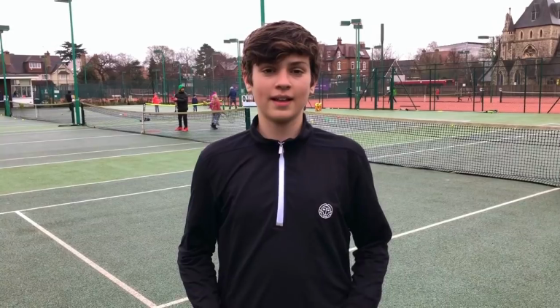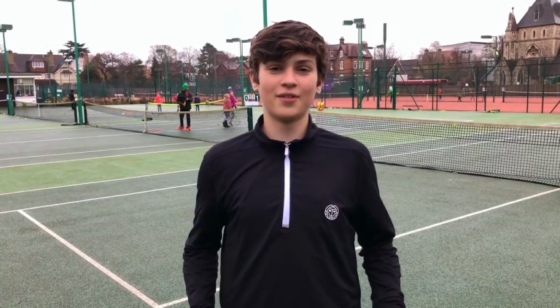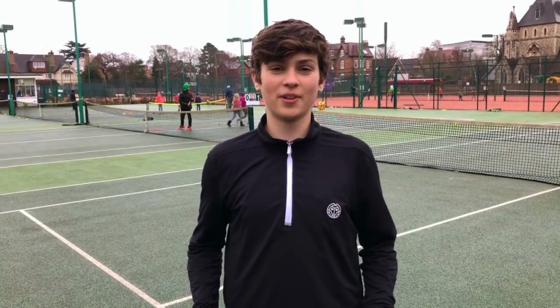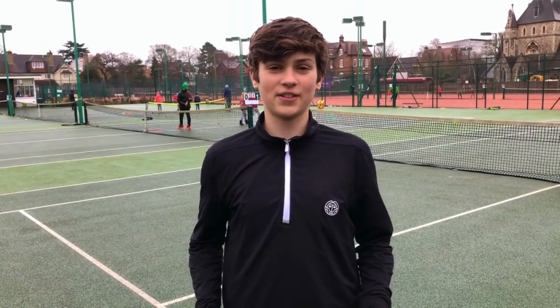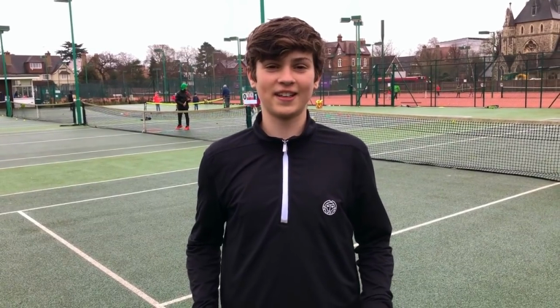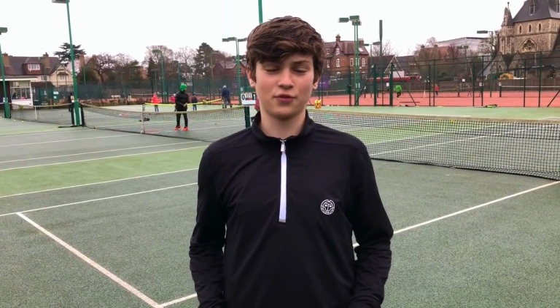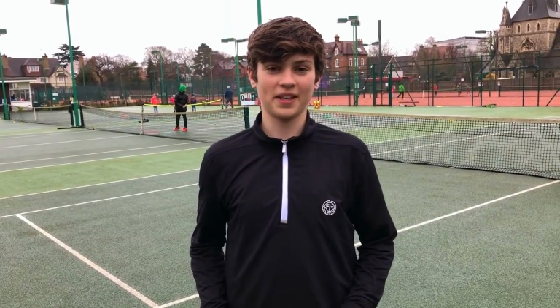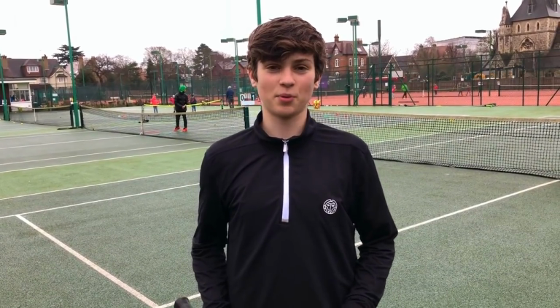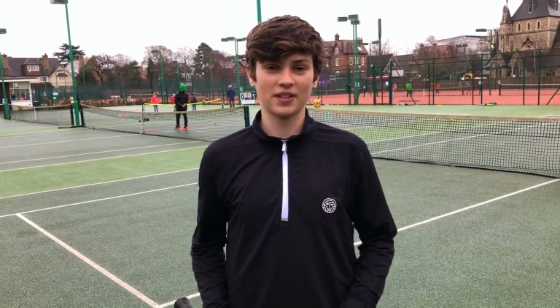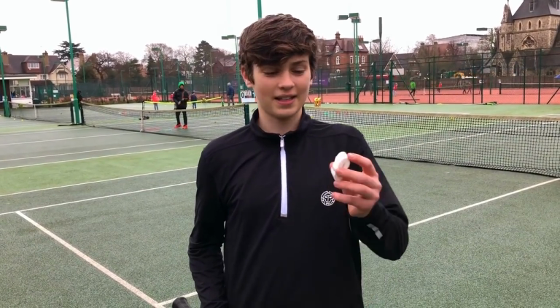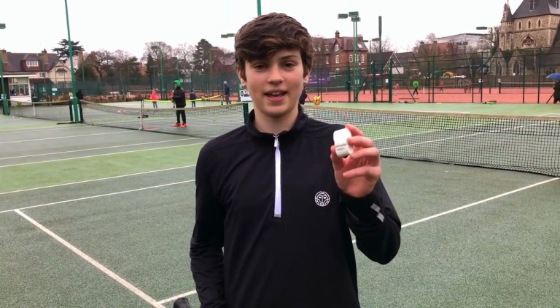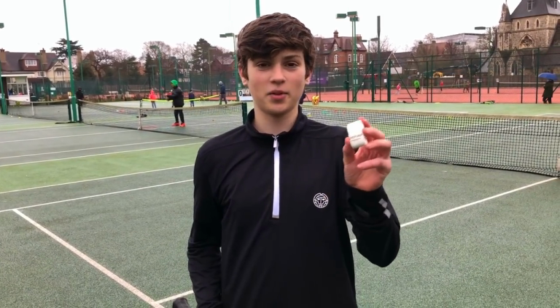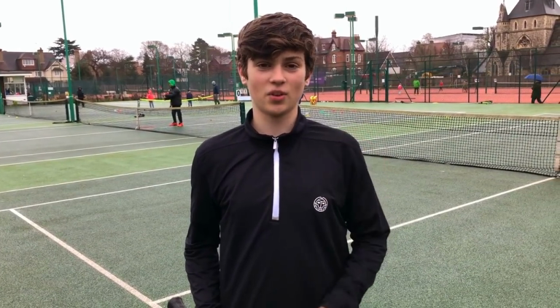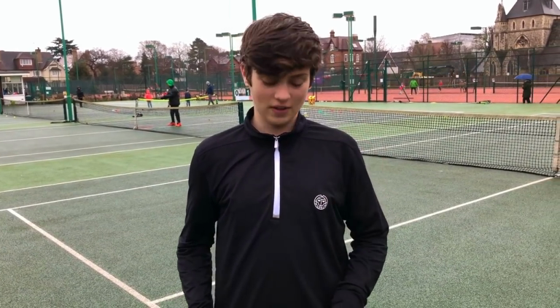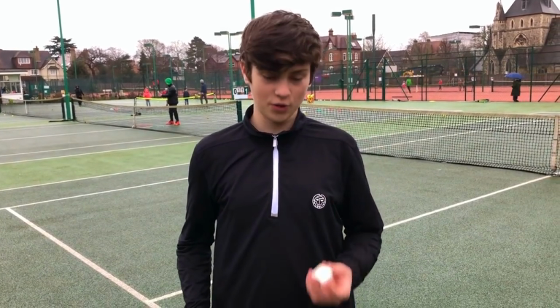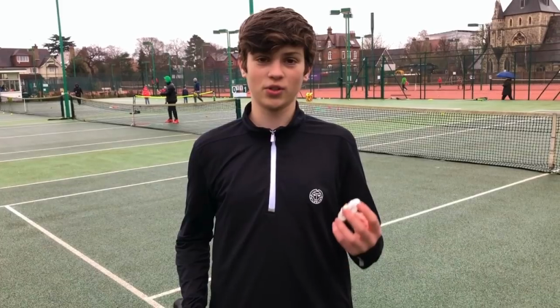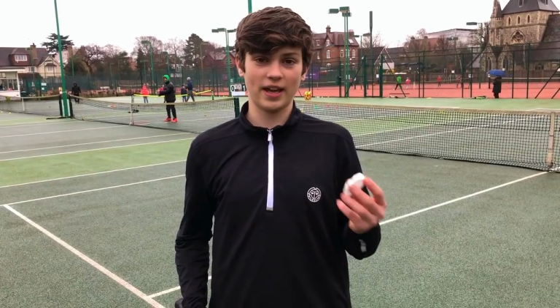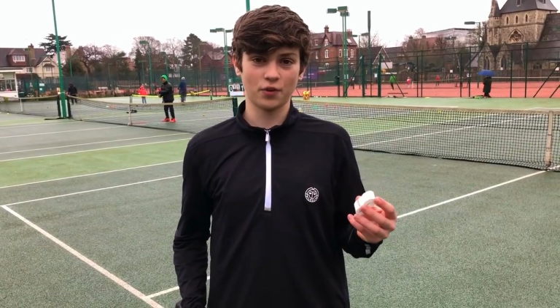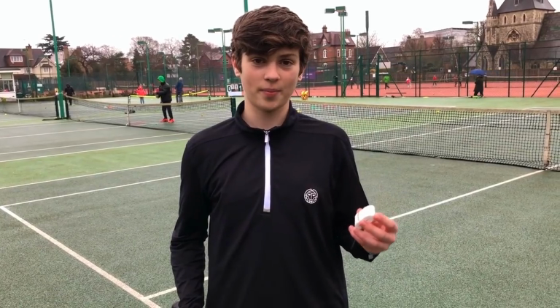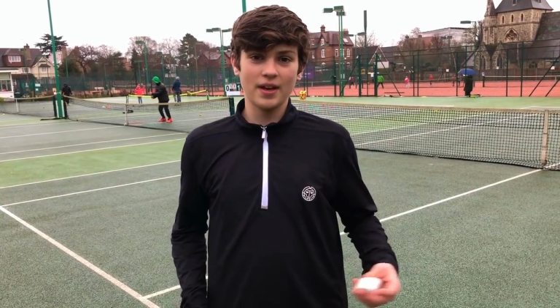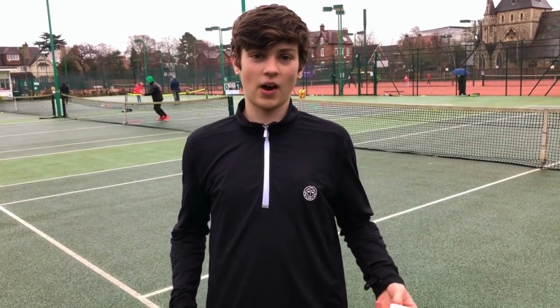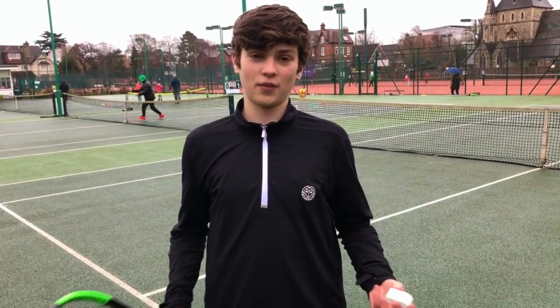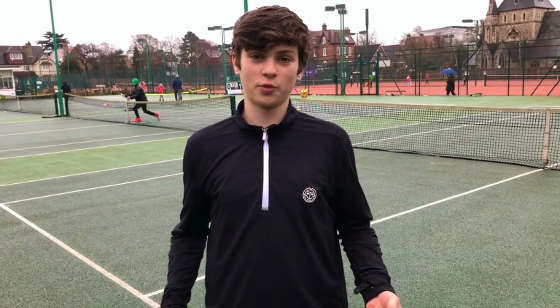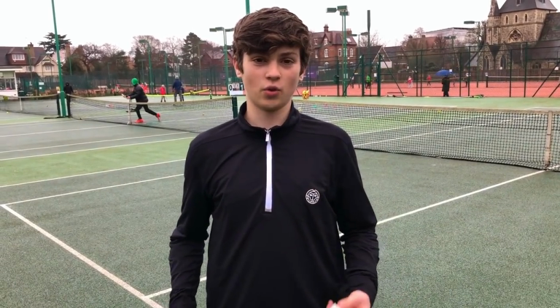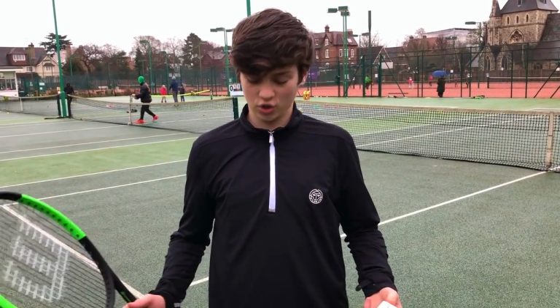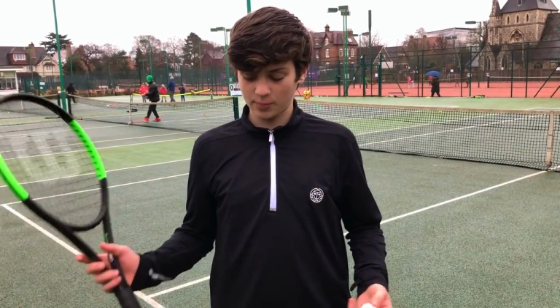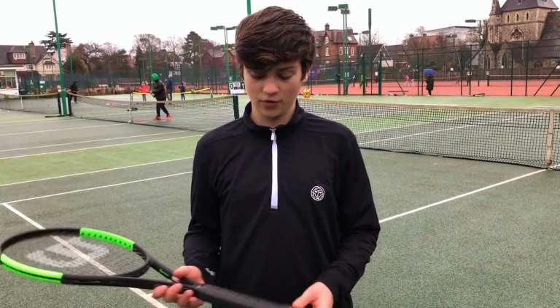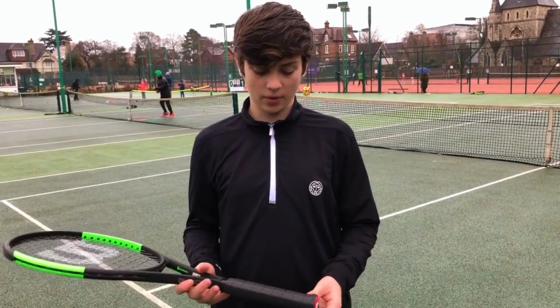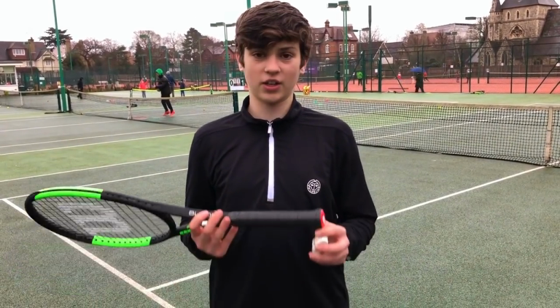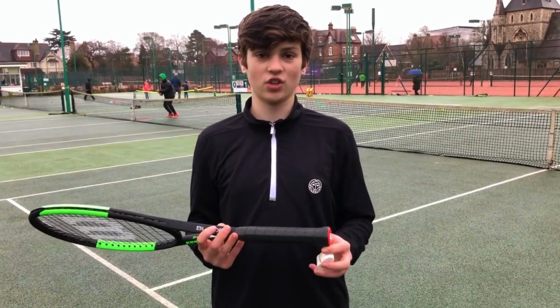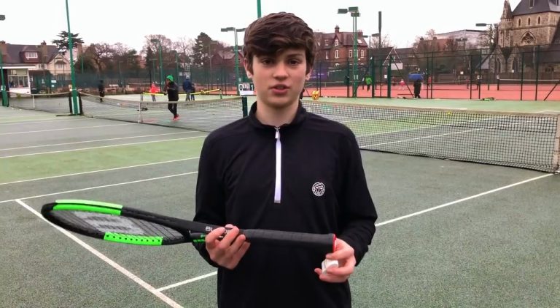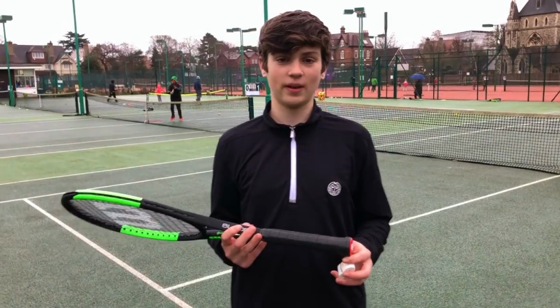Hello everybody, it's Felix here from the Tennis Brothers and today I'm going to be showing you how to put on an overgrip. If you have a tournament or you're not sure how to put an overgrip on, I'm going to show you how to do it.